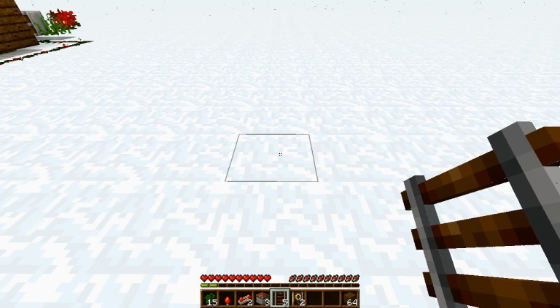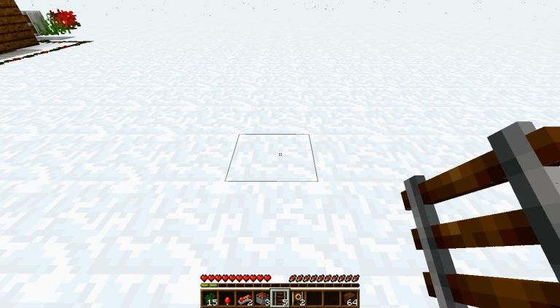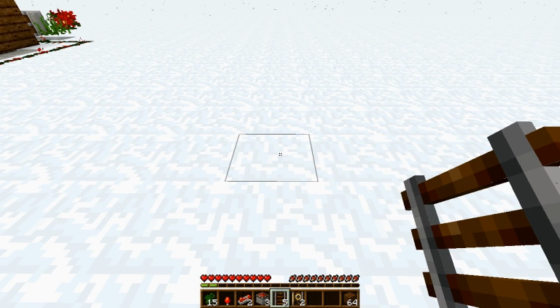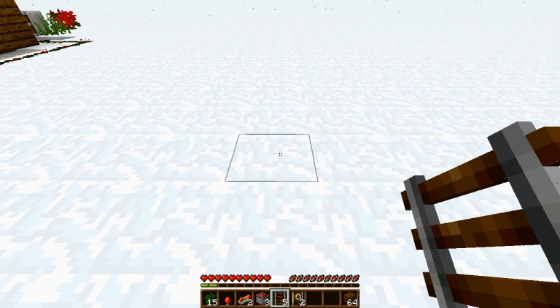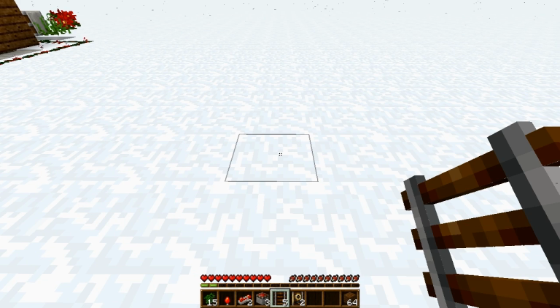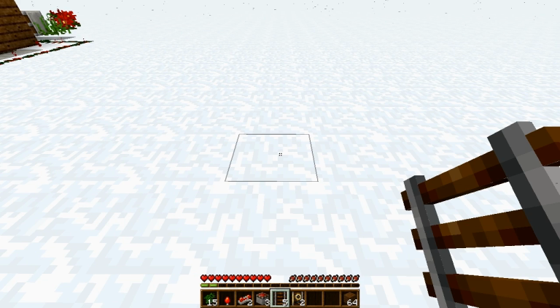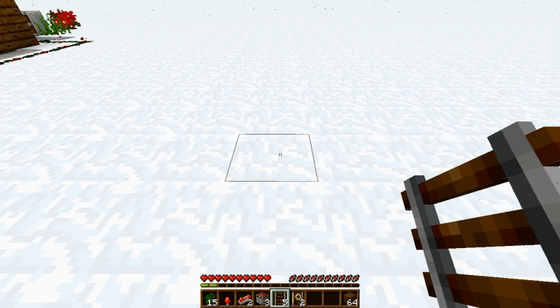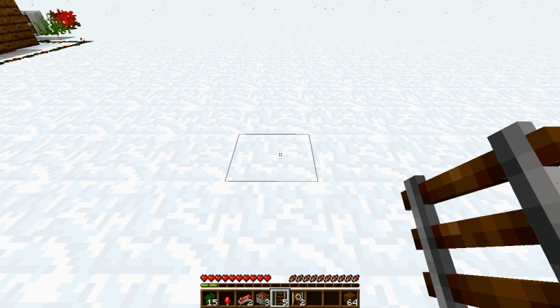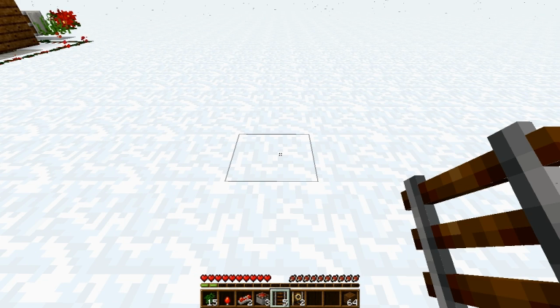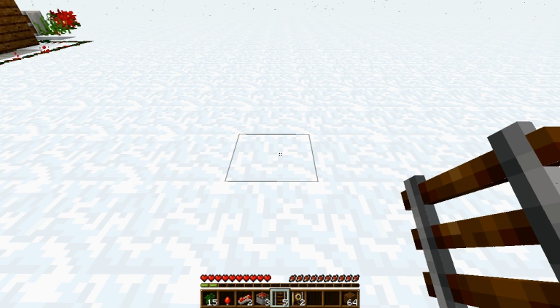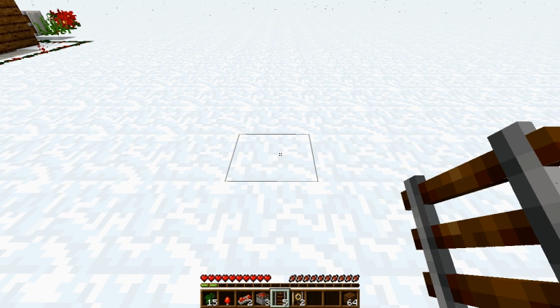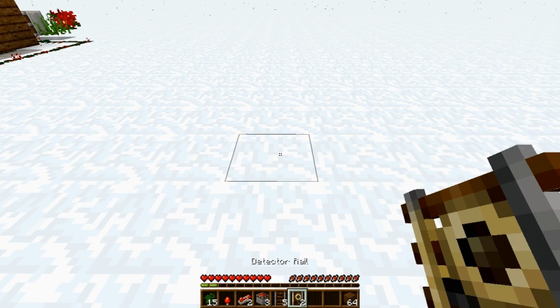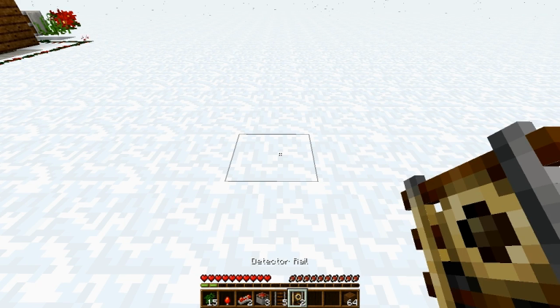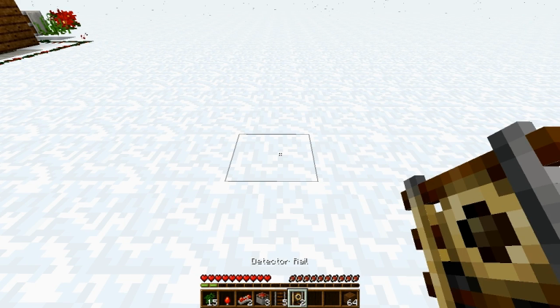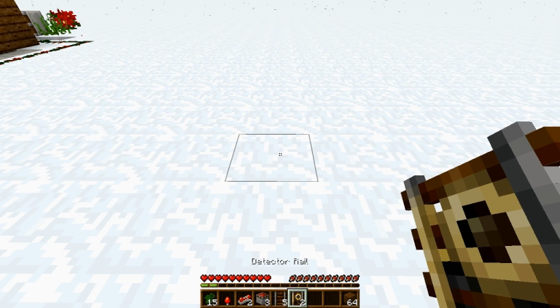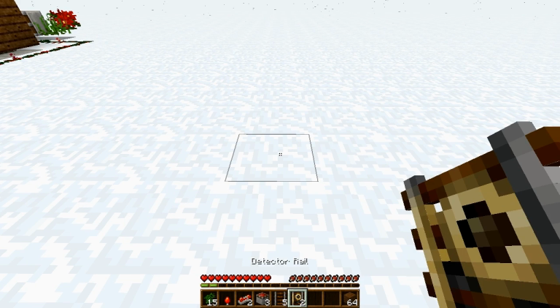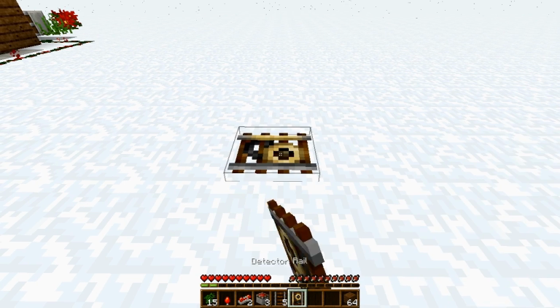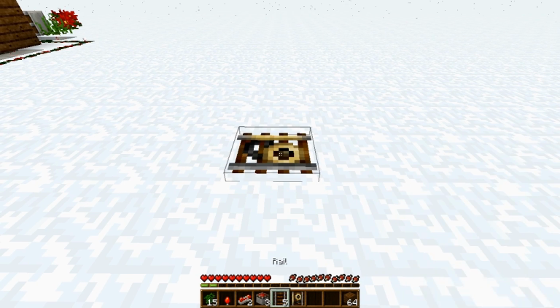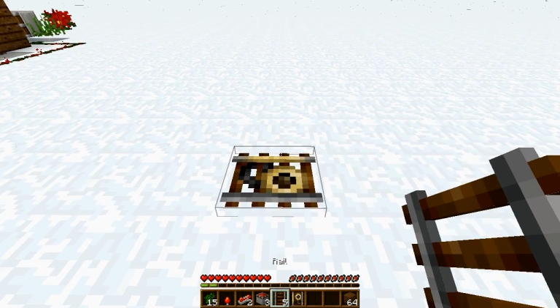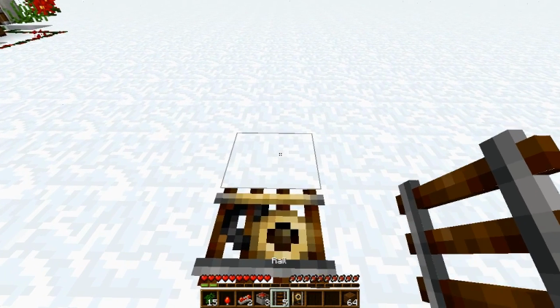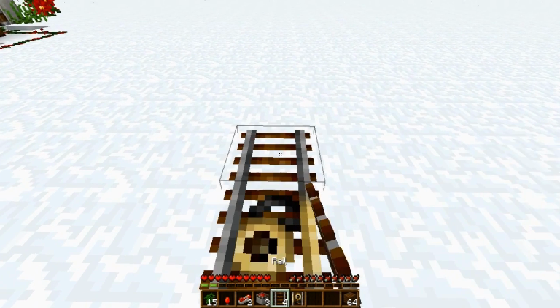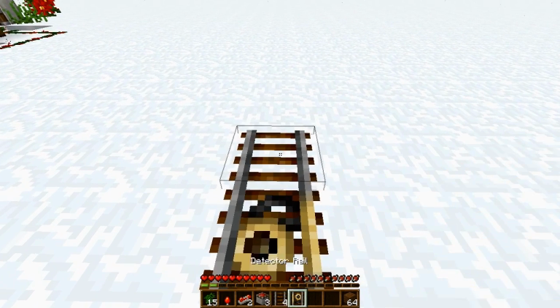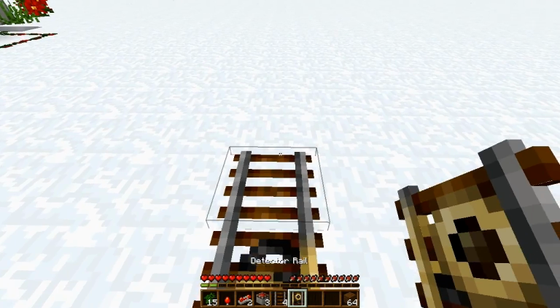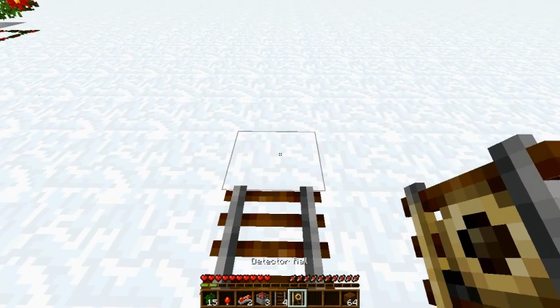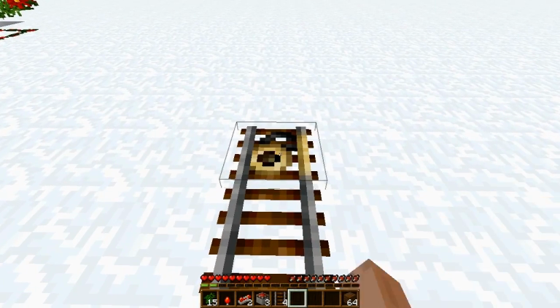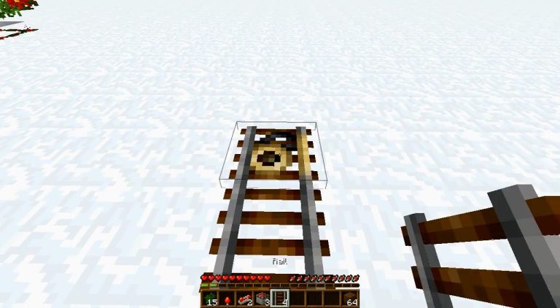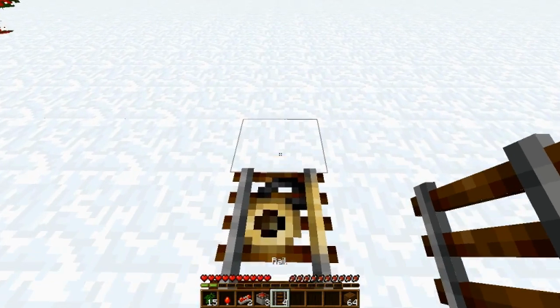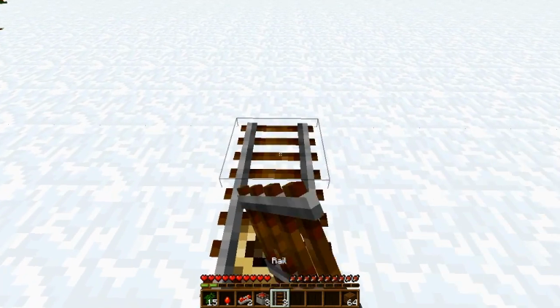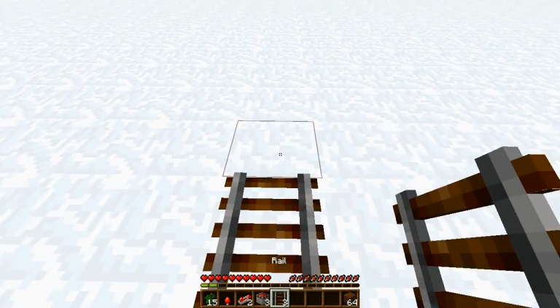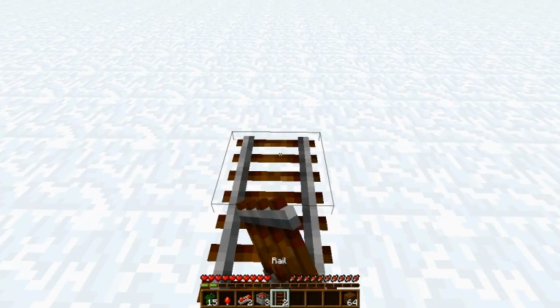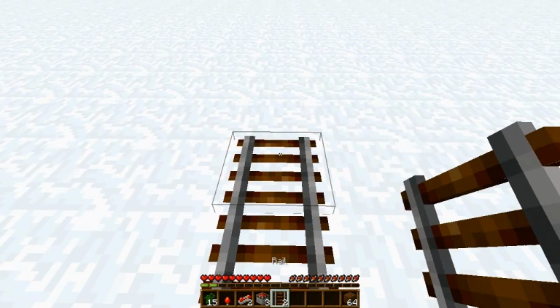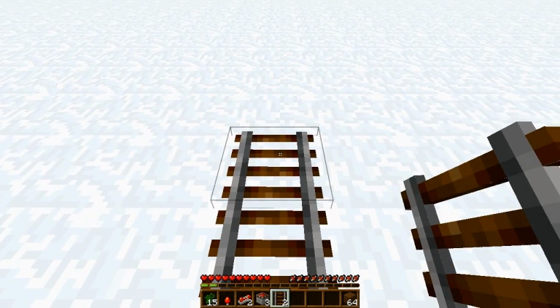The first thing we are going to do is place down our rails. Get your detector rail, place that down, then a normal one, then a detector, and then 2 normal rails like that.